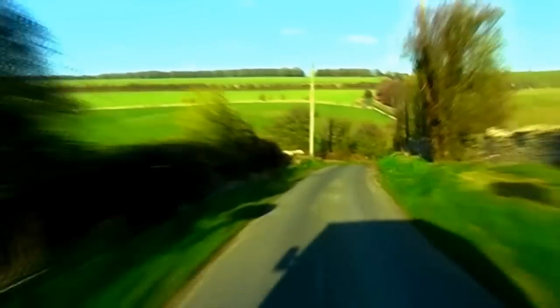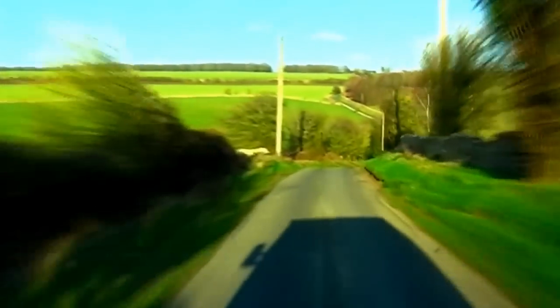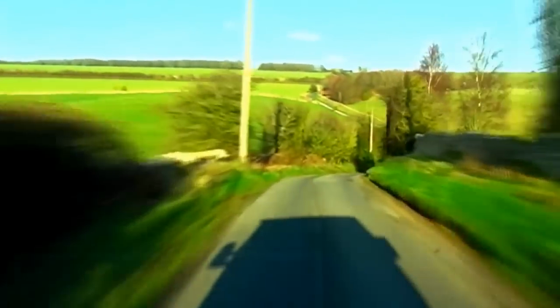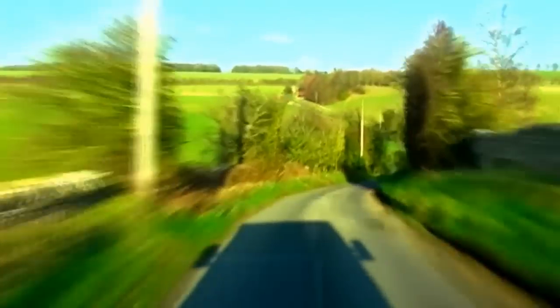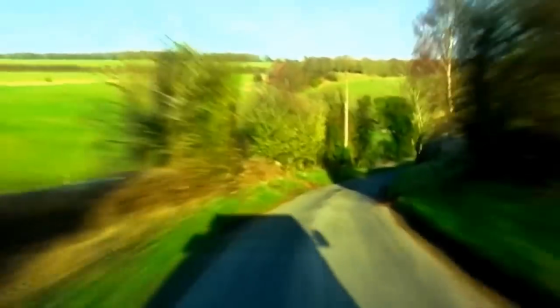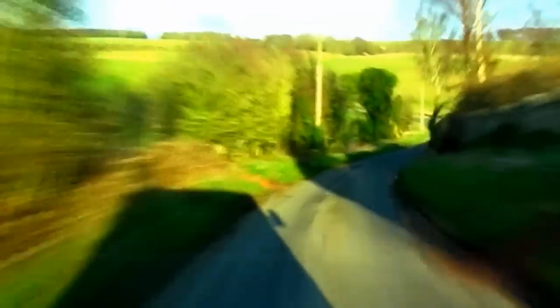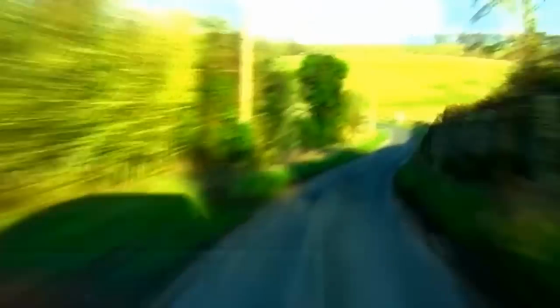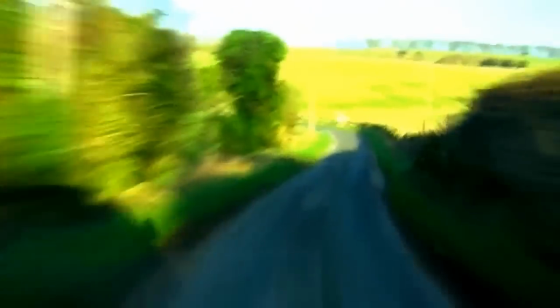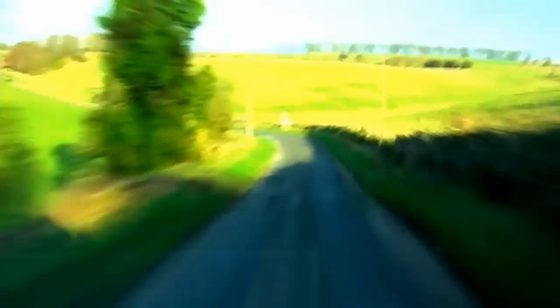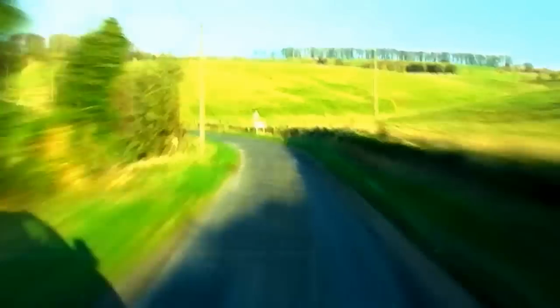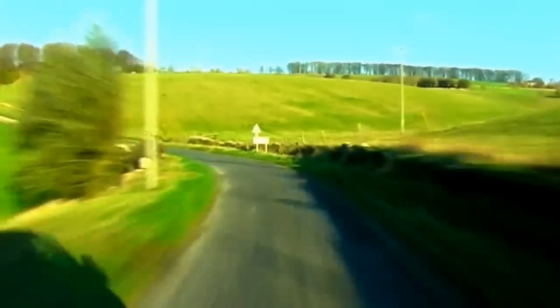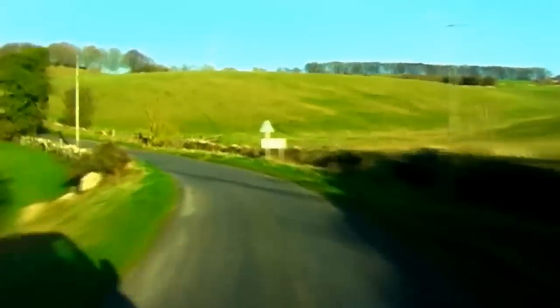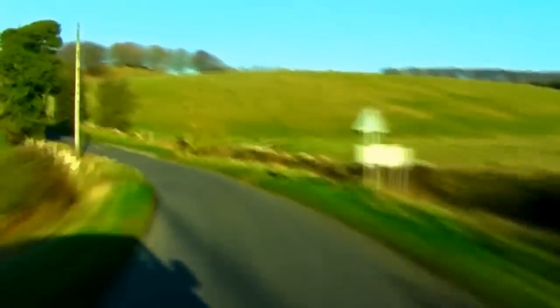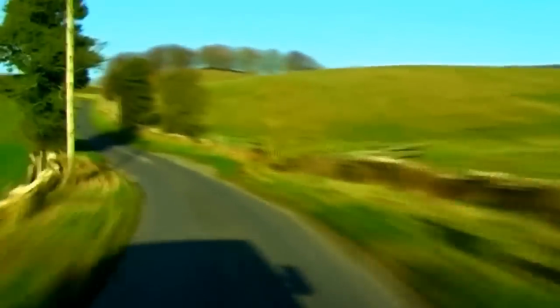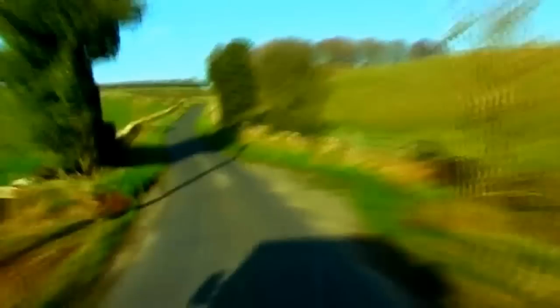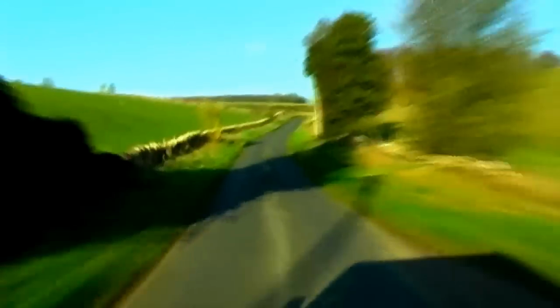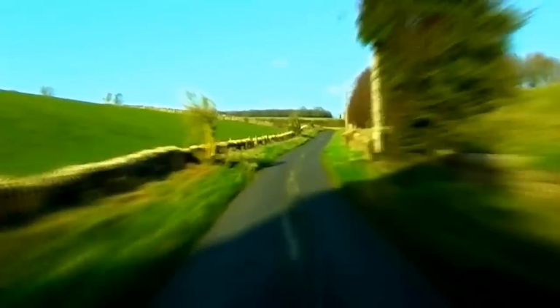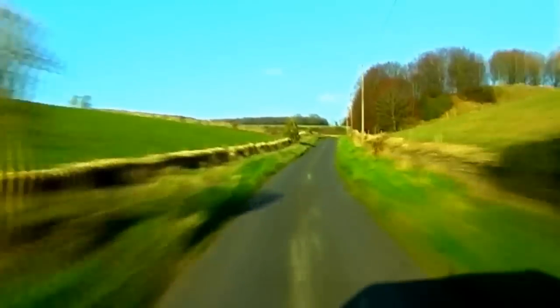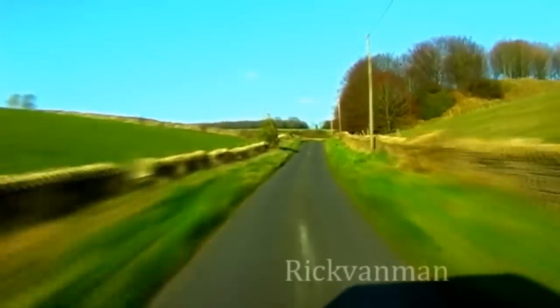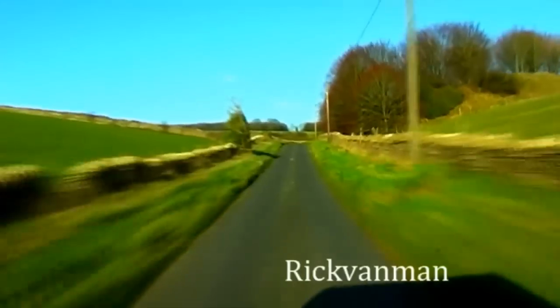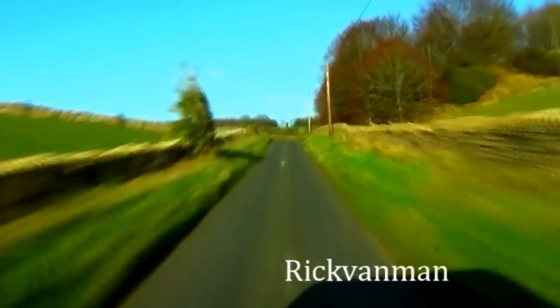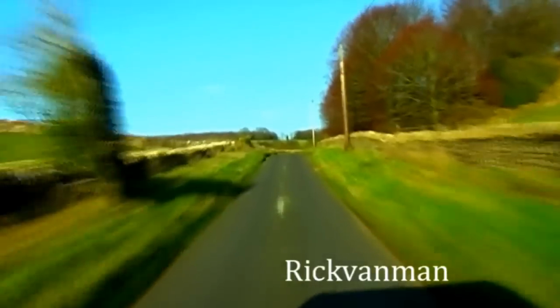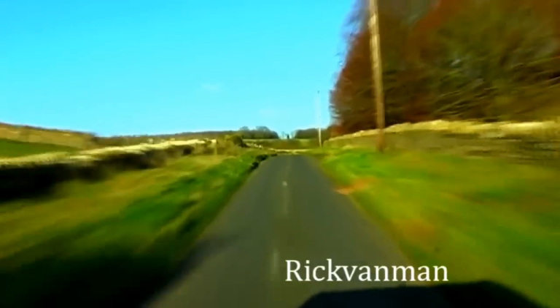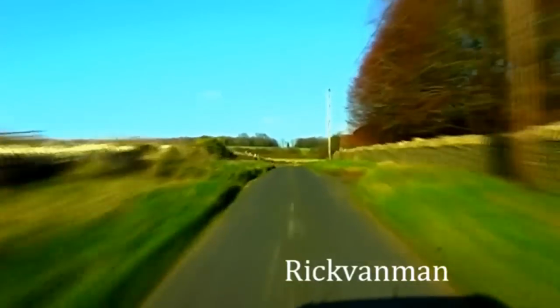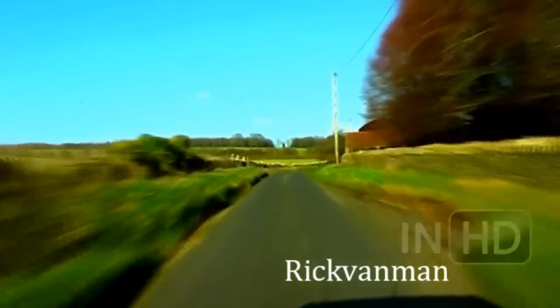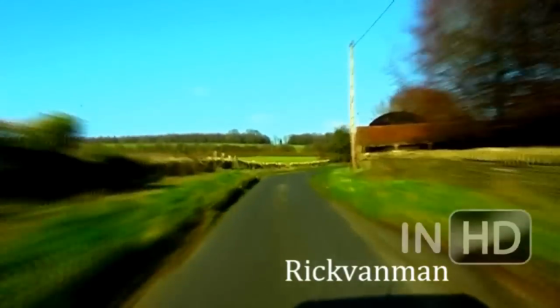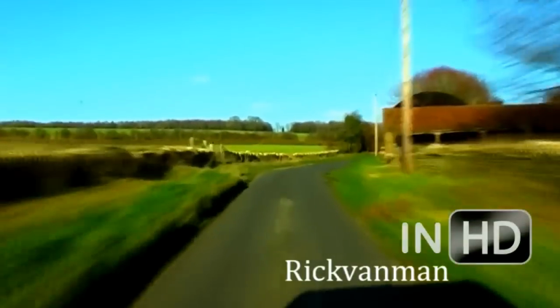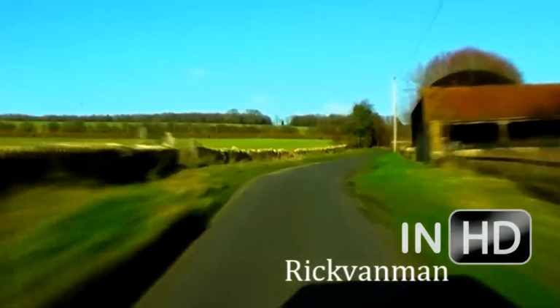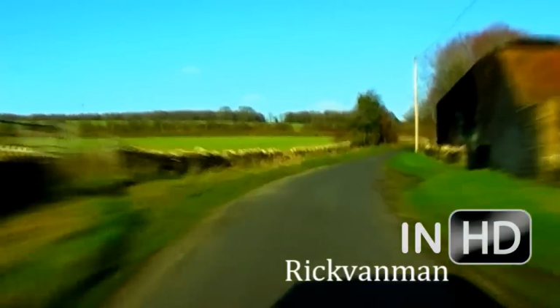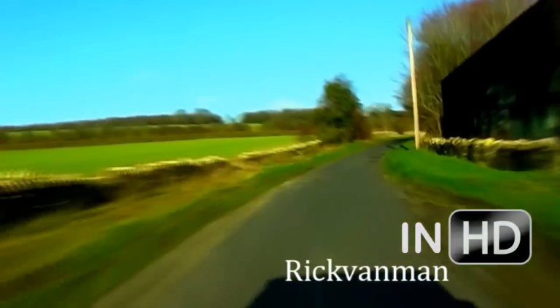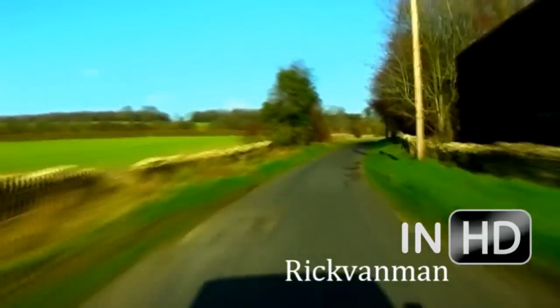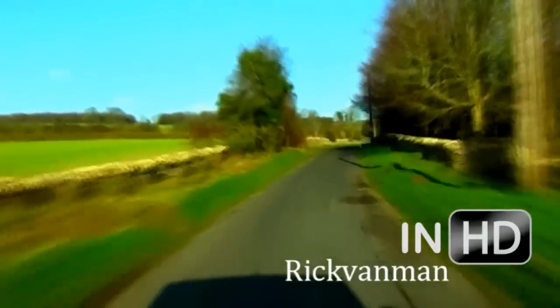Rick continues his ongoing series of videos on the Rick Van Mann channel. Today it's time to catch up with what's happening at the allotment.